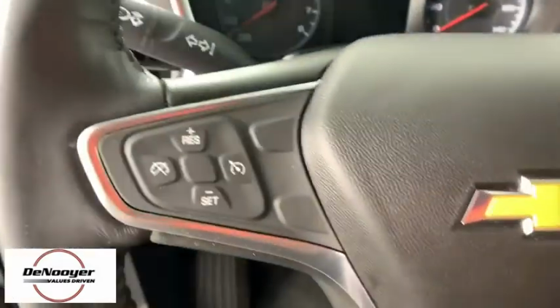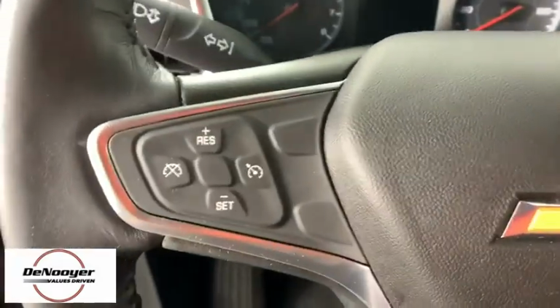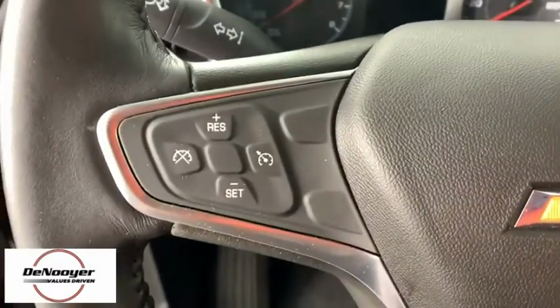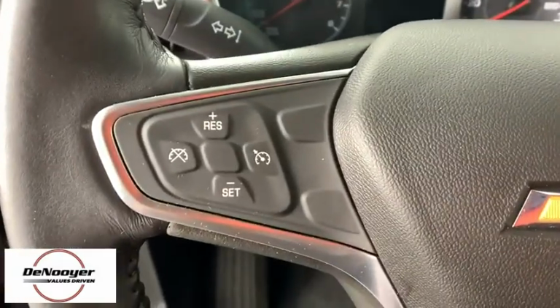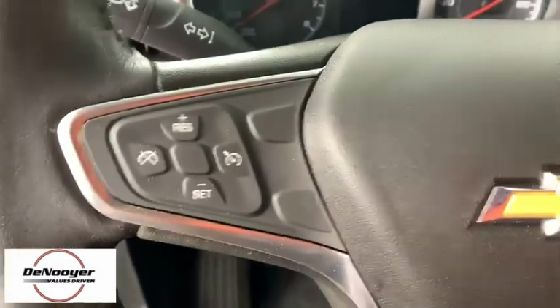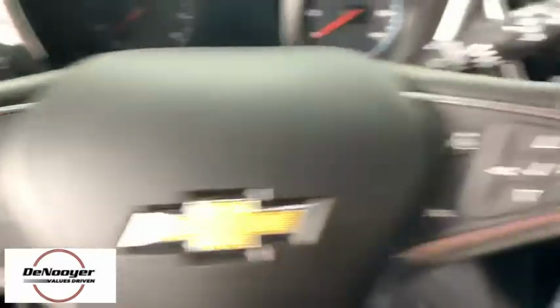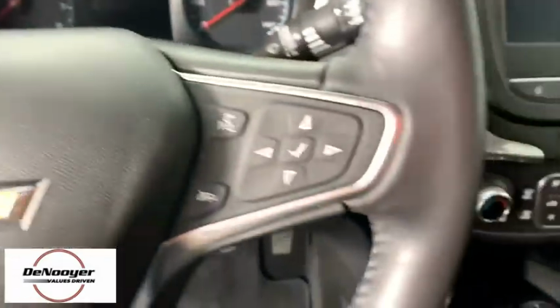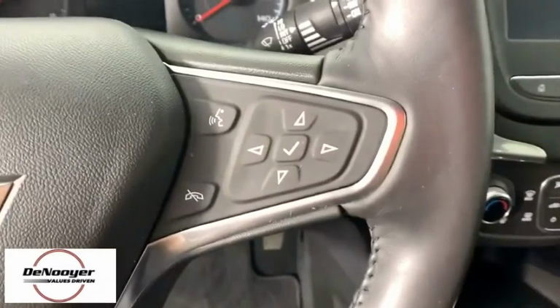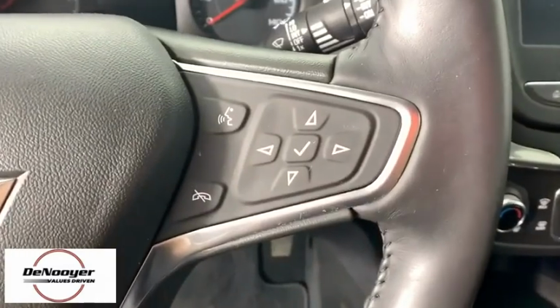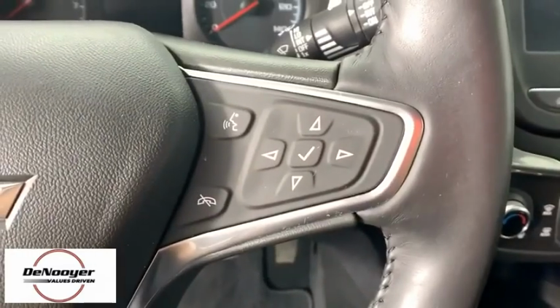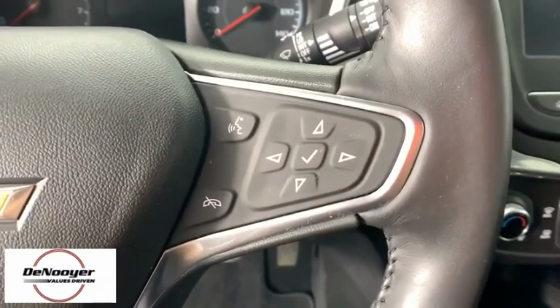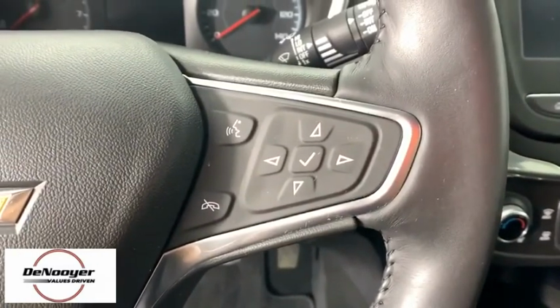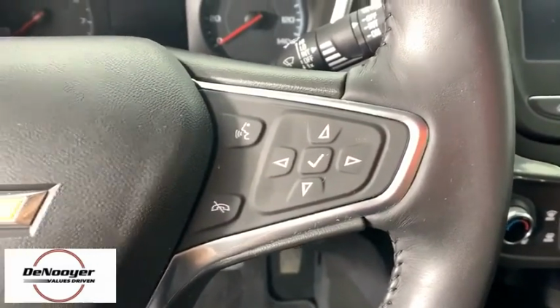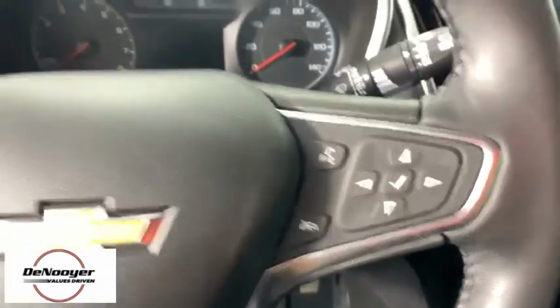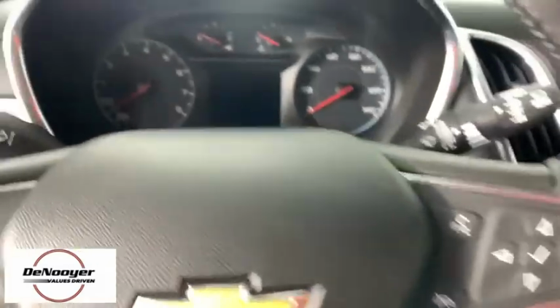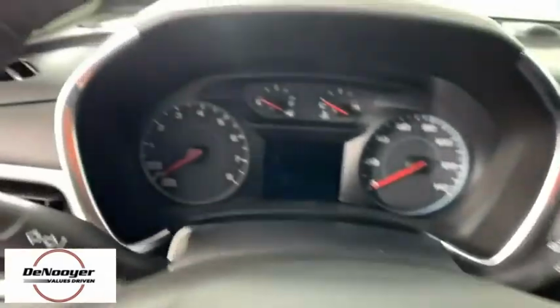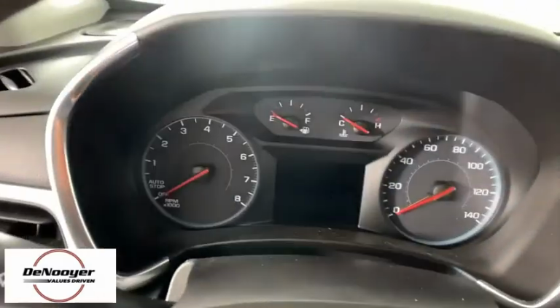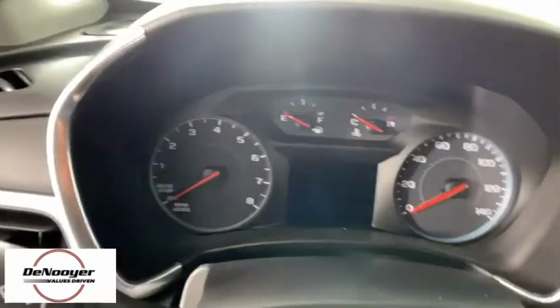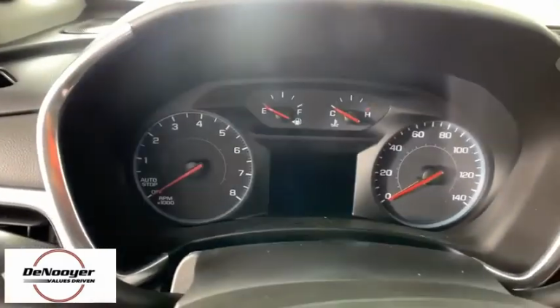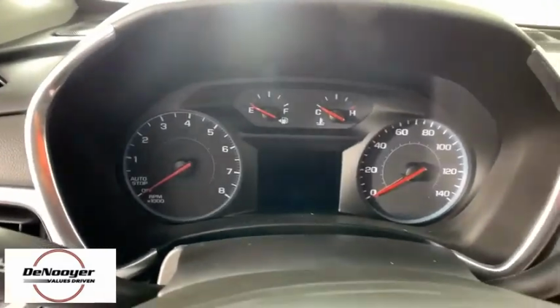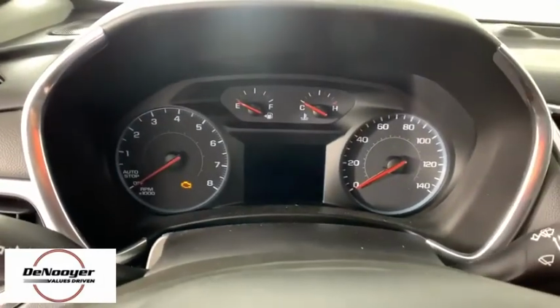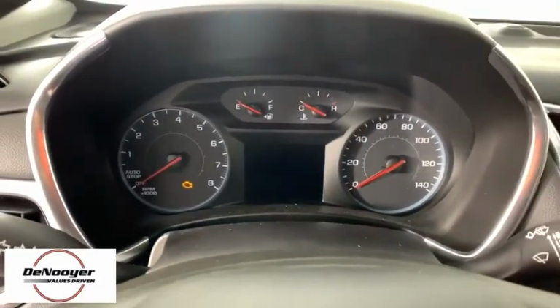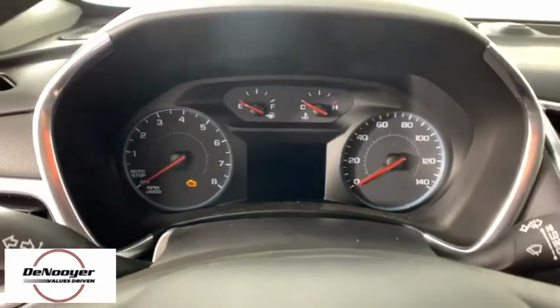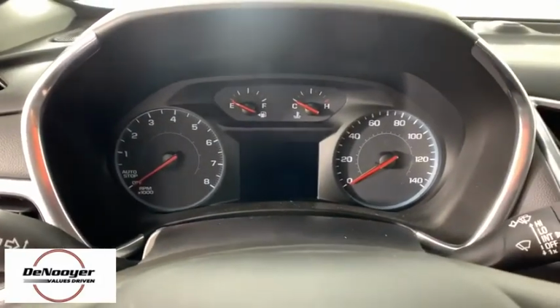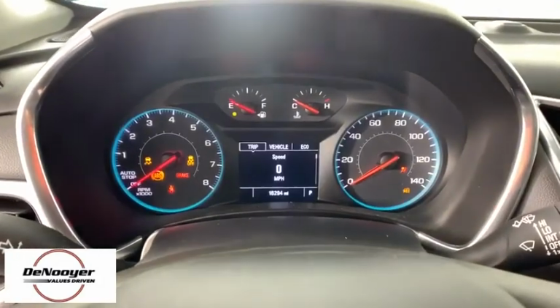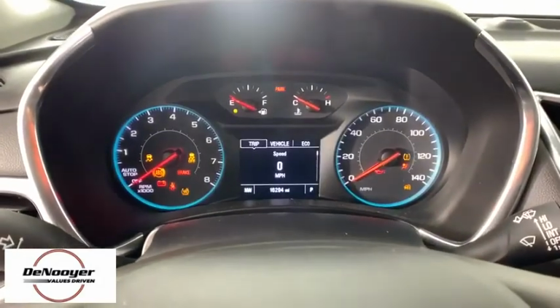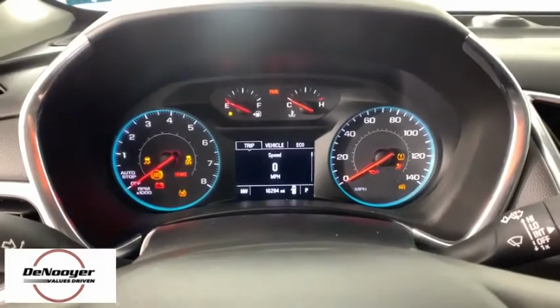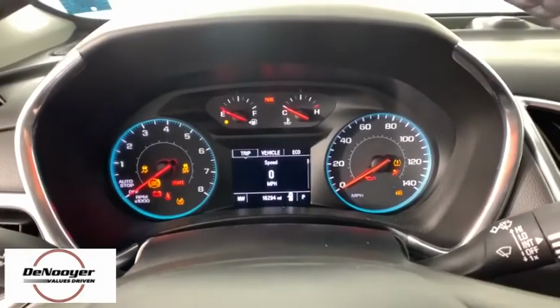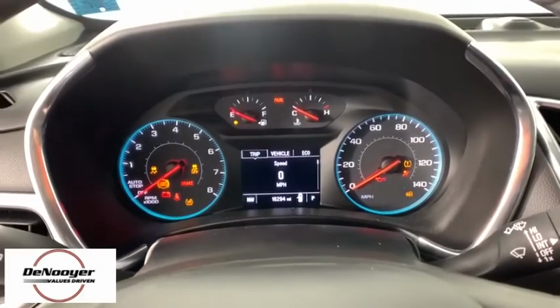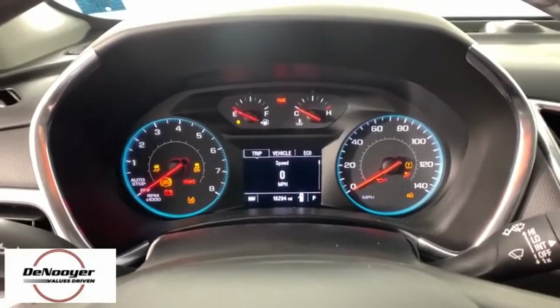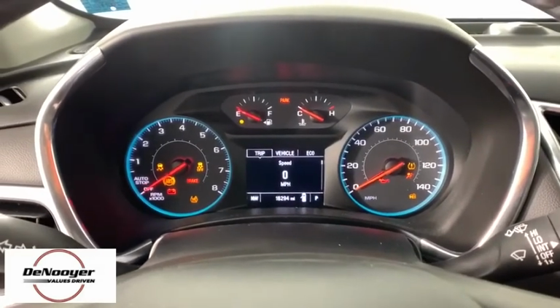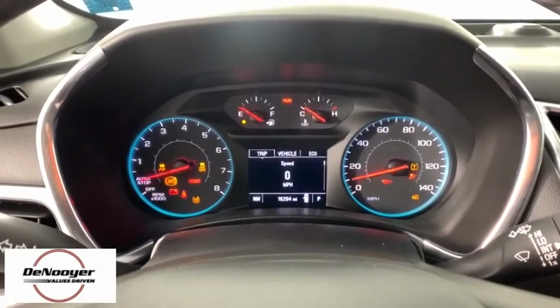Electronic stability control, brake assist, remote keyless entry, overhead console, tachometer, Sirius satellite radio, and panic alarm.